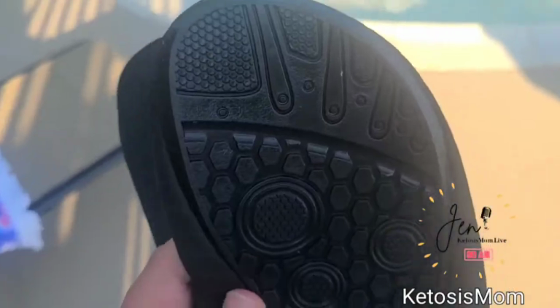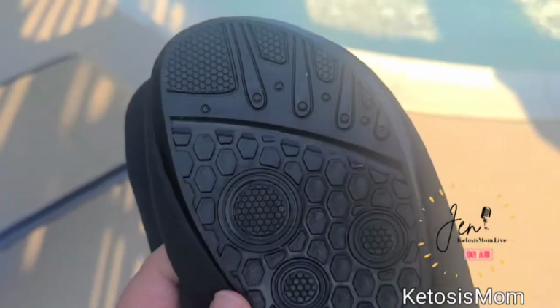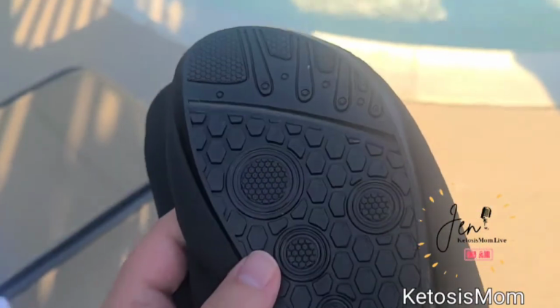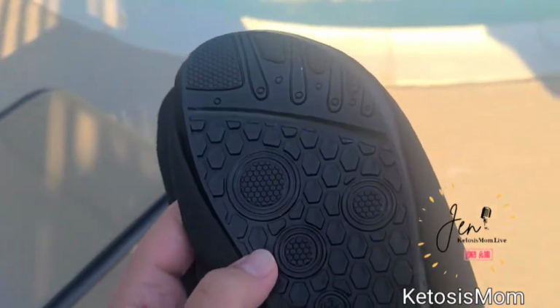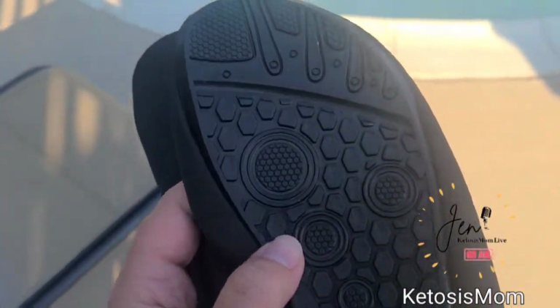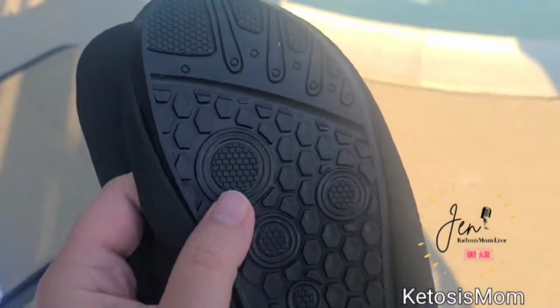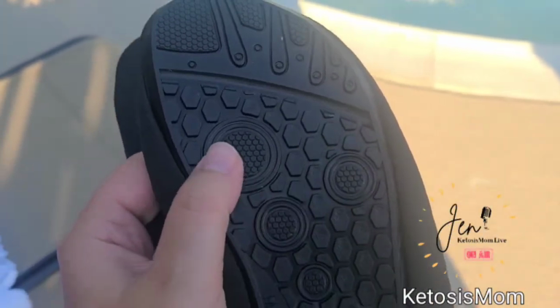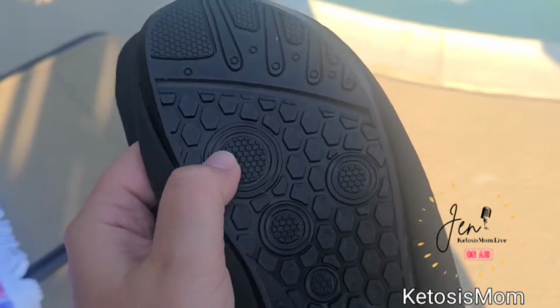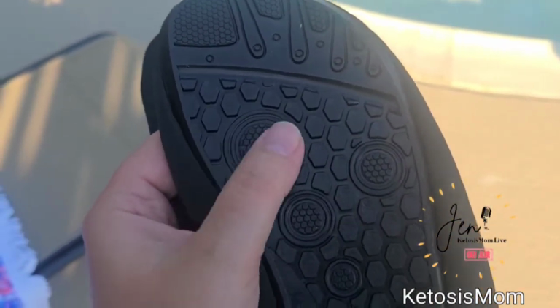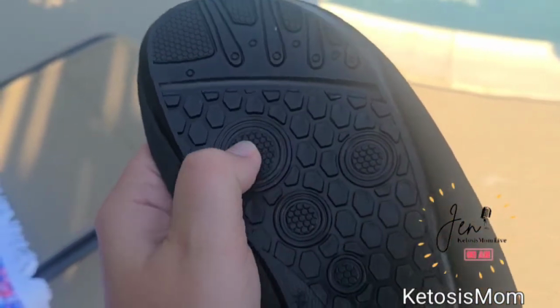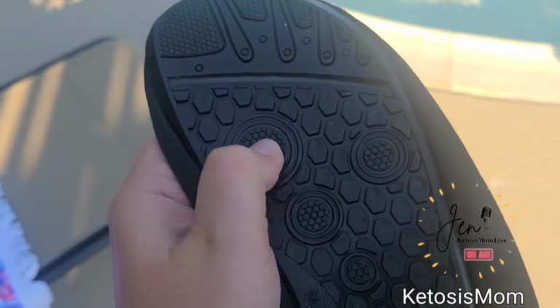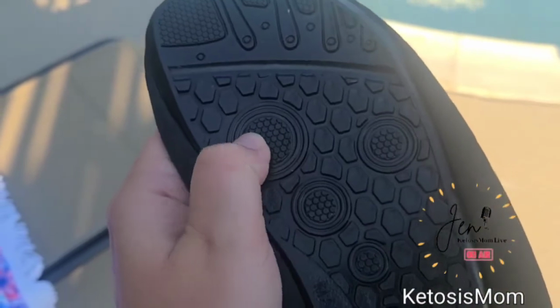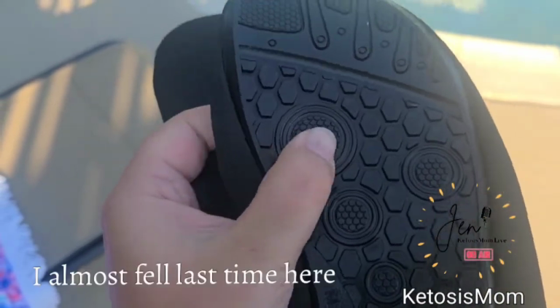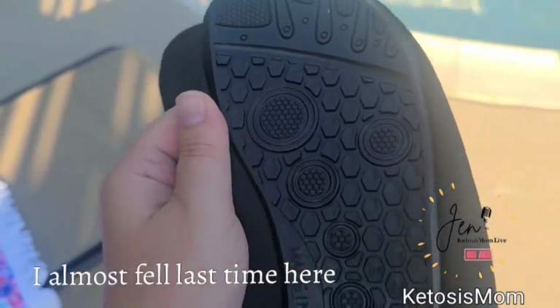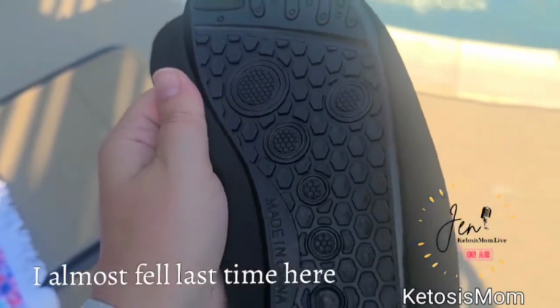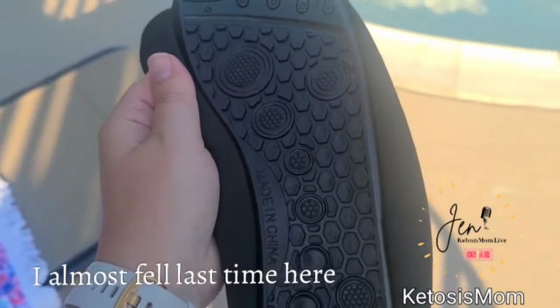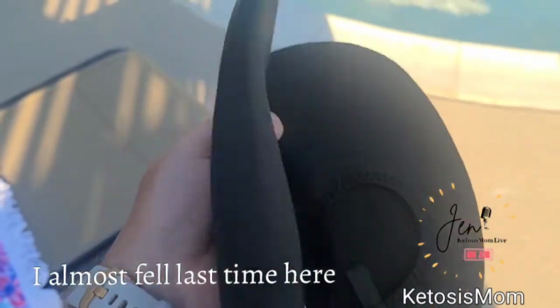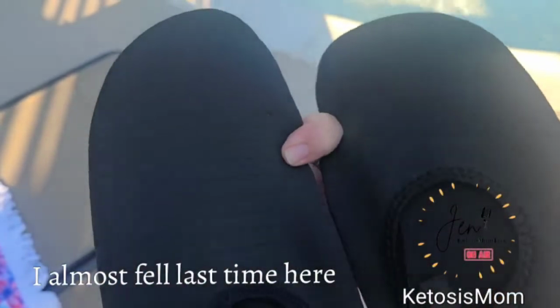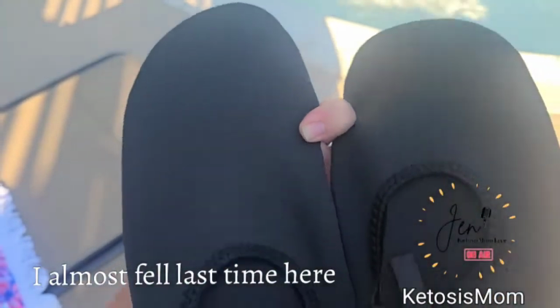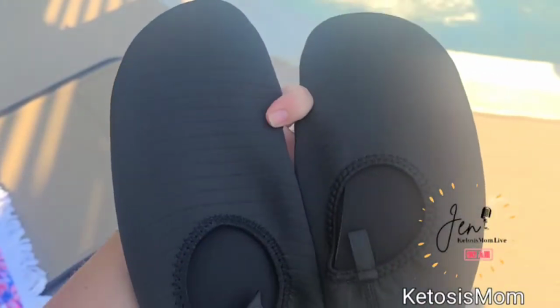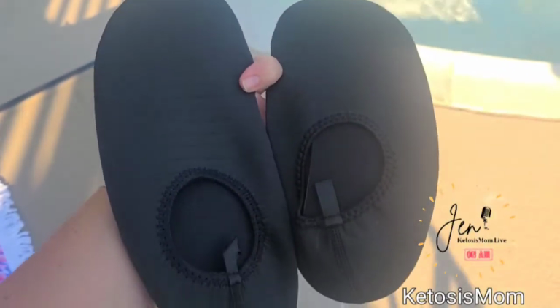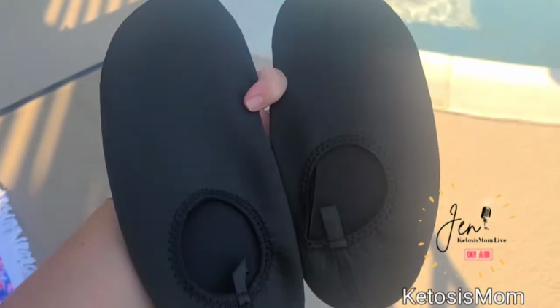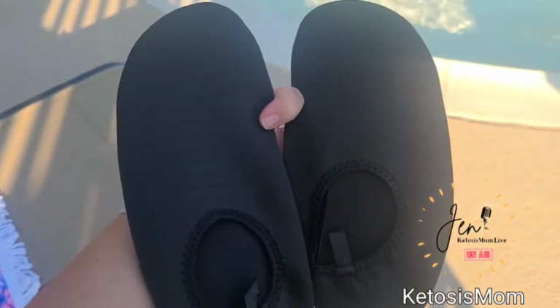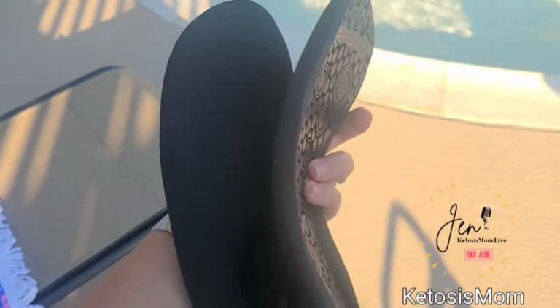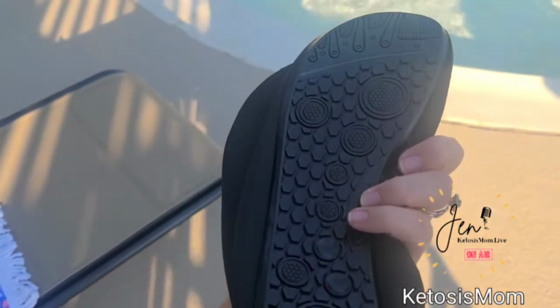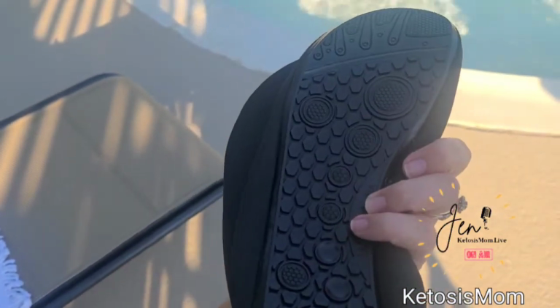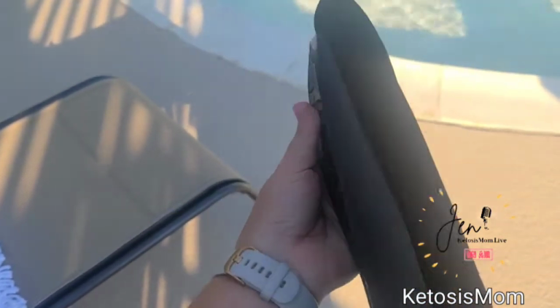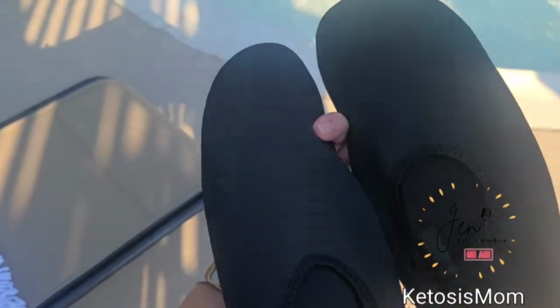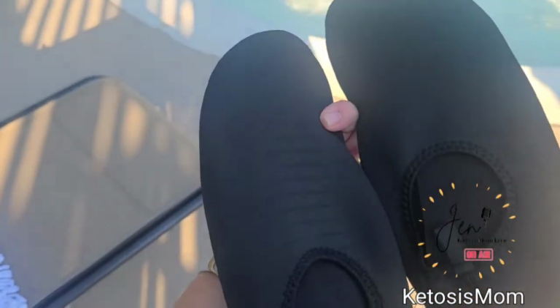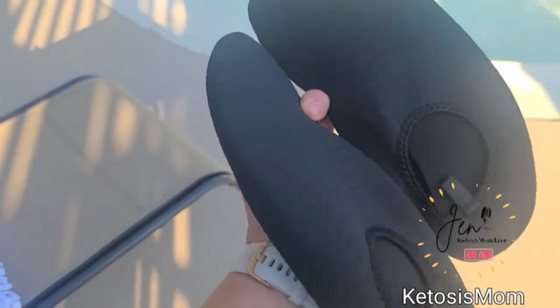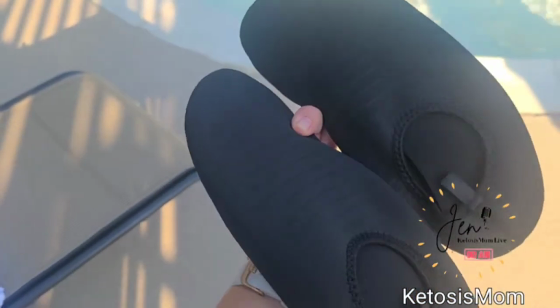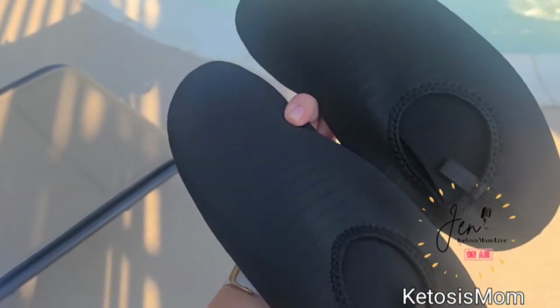Here at the pool, the pavement often gets hot and also very slippery. I wanted to grab these because, as you can see, they have grips on the bottom. They're also easy to stretch over your feet, so they're easy to get on and off. Let's test them out.